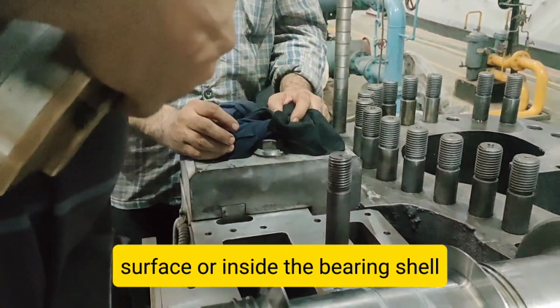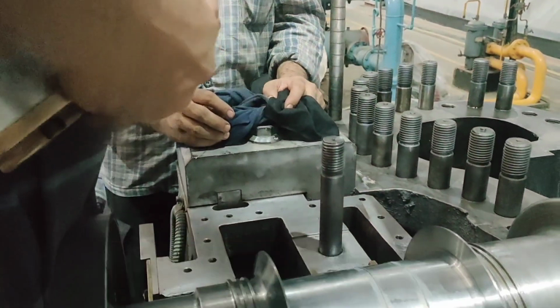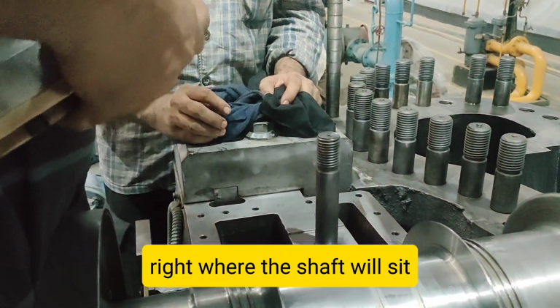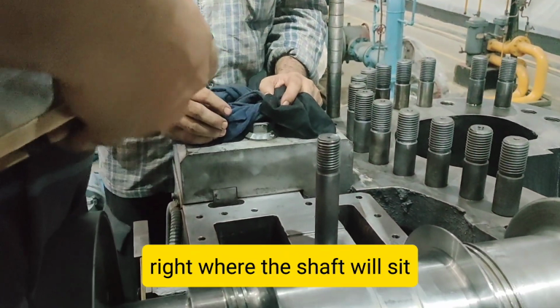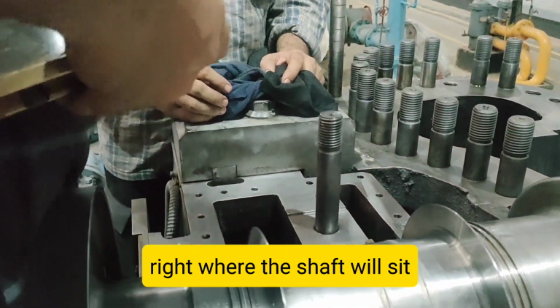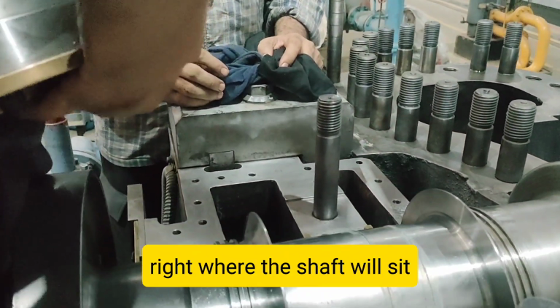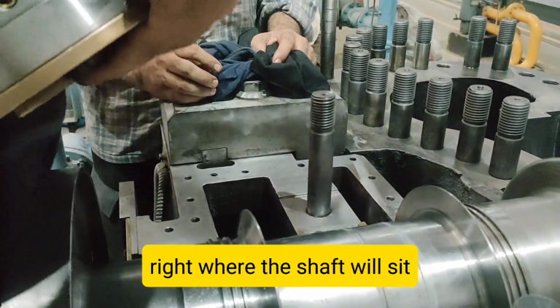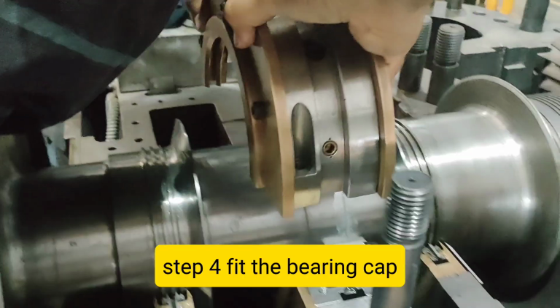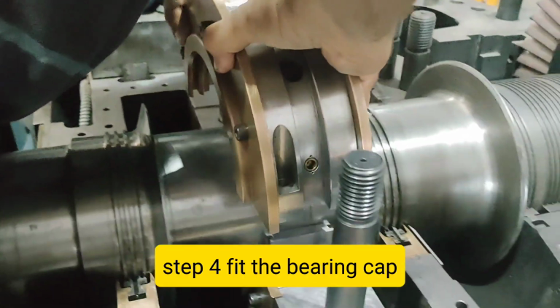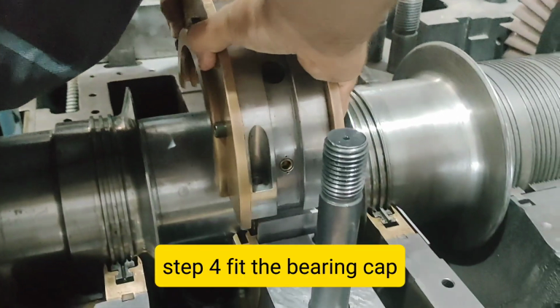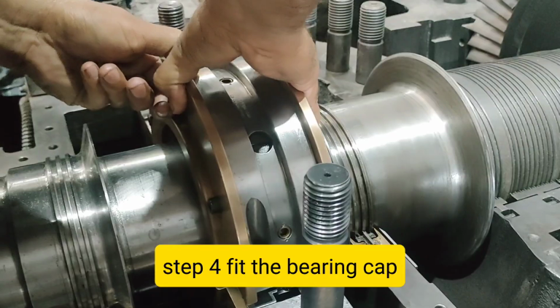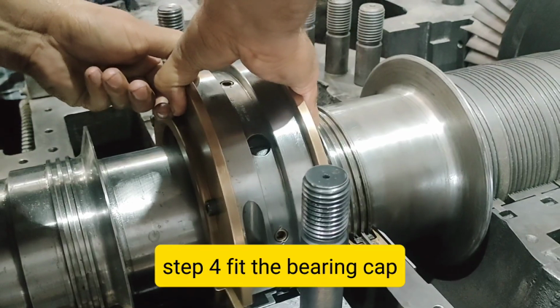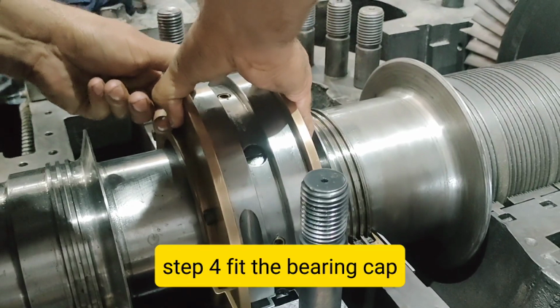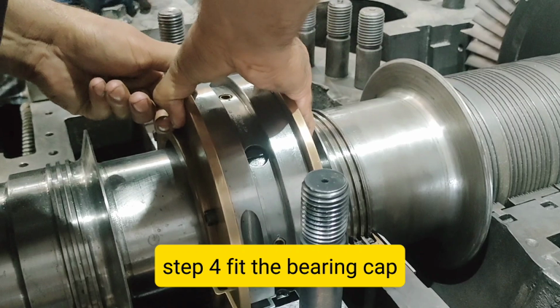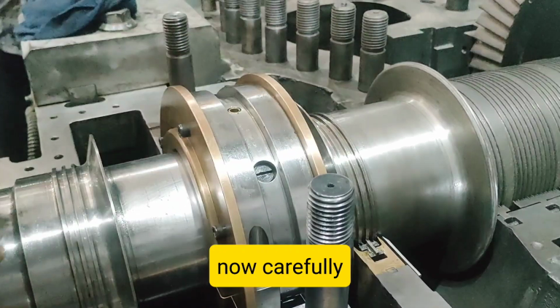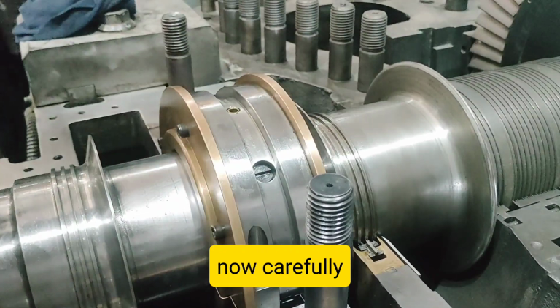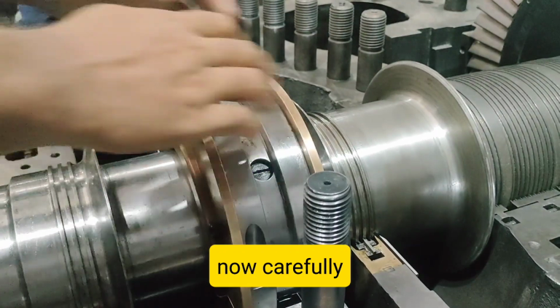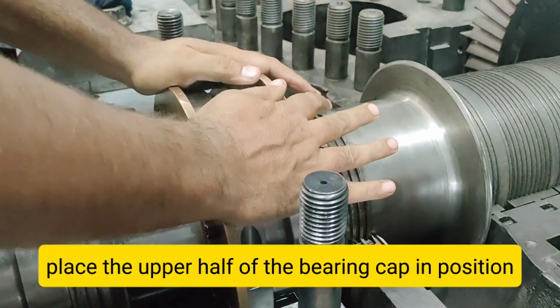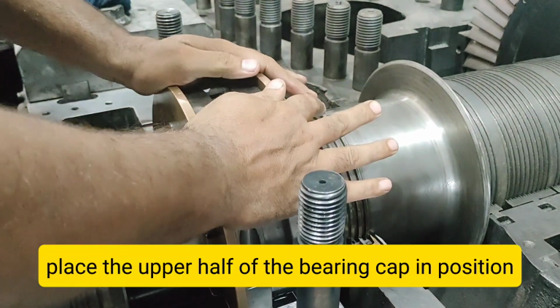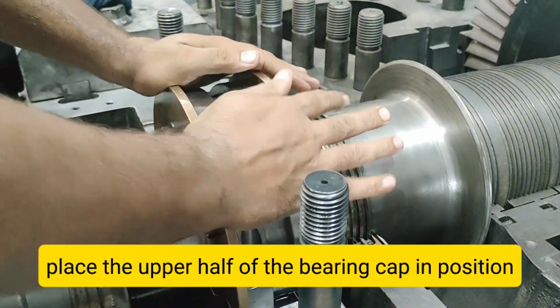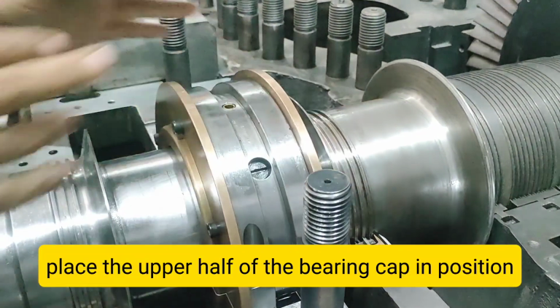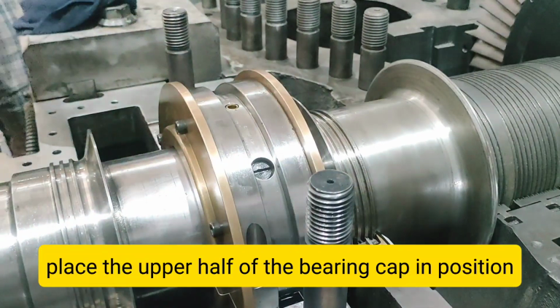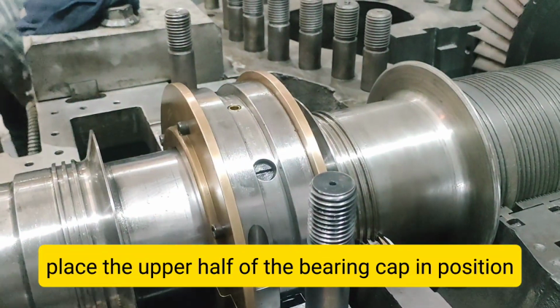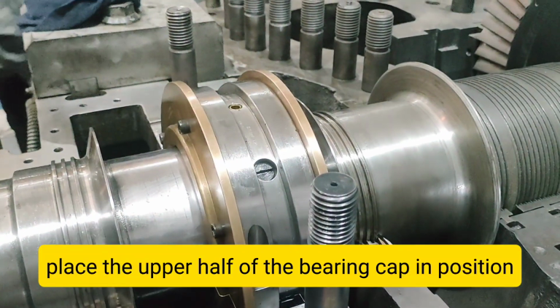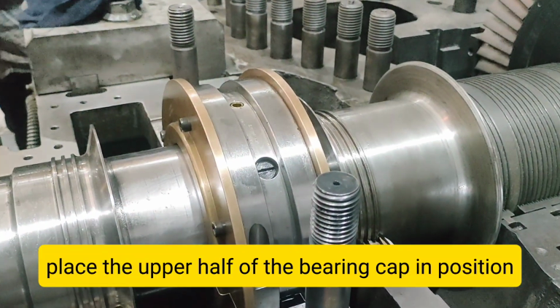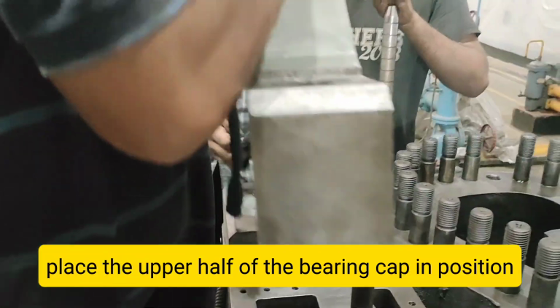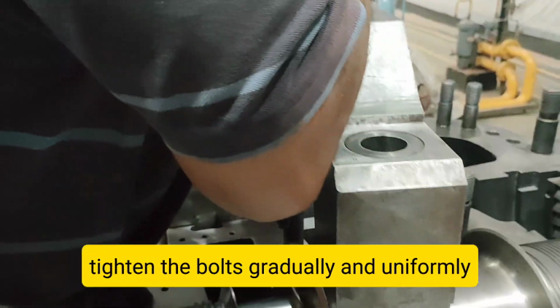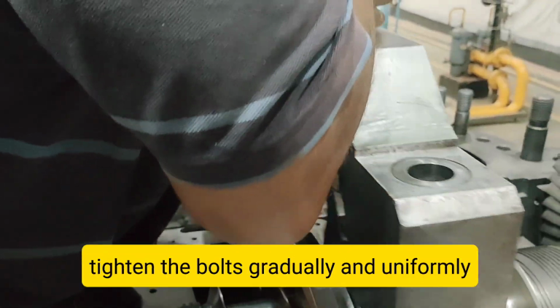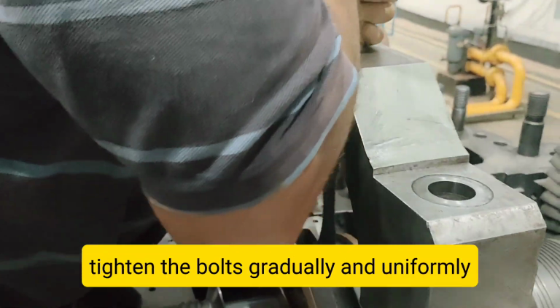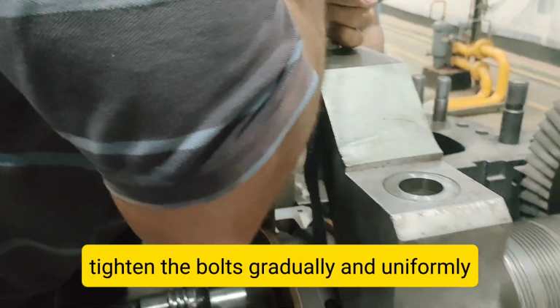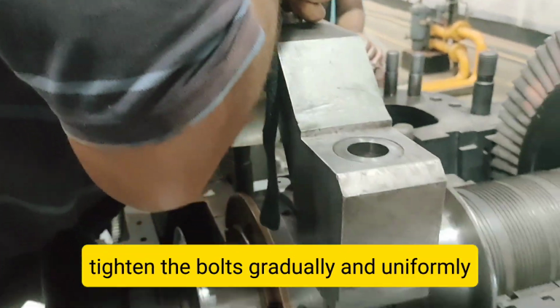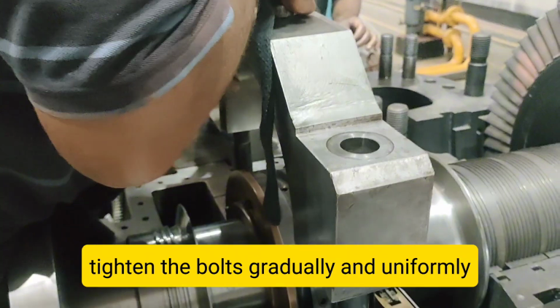Step 3: Place the Lead Wire. Gently place the lead wire lengthwise on the rotor journal surface or inside the bearing shell, right where the shaft will sit.